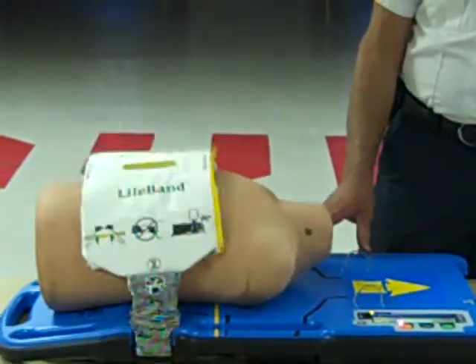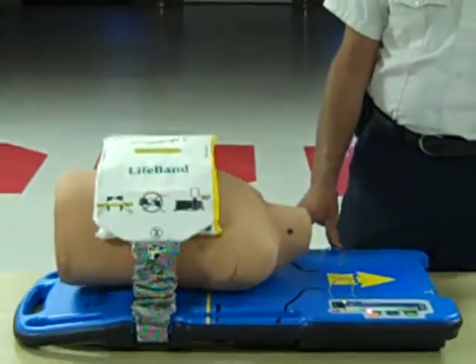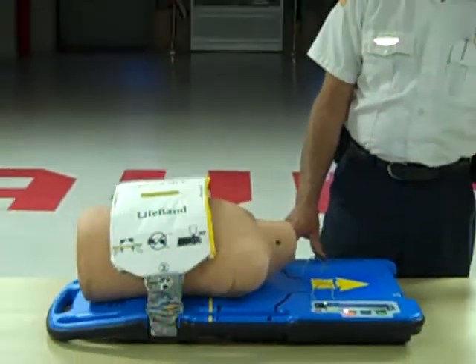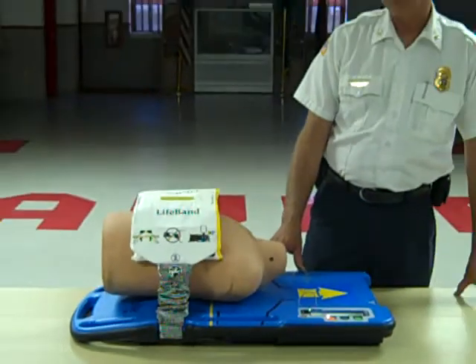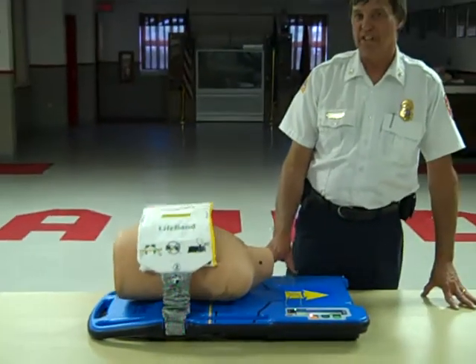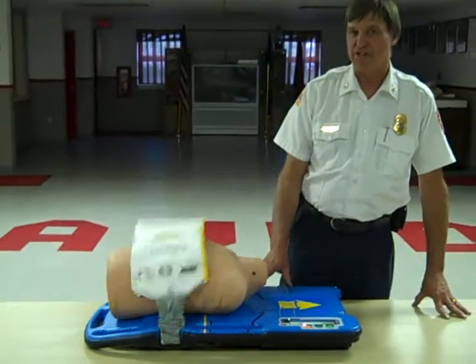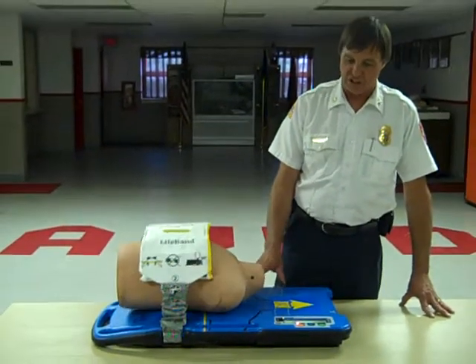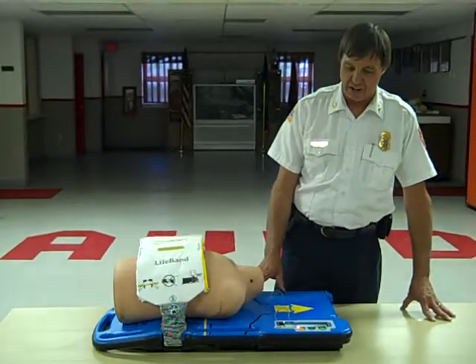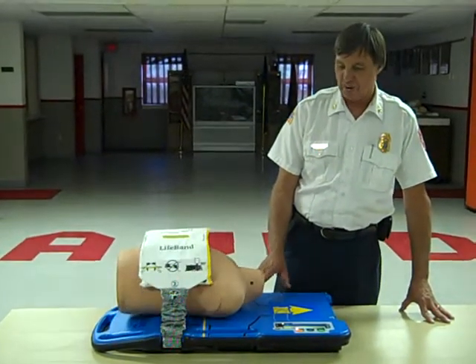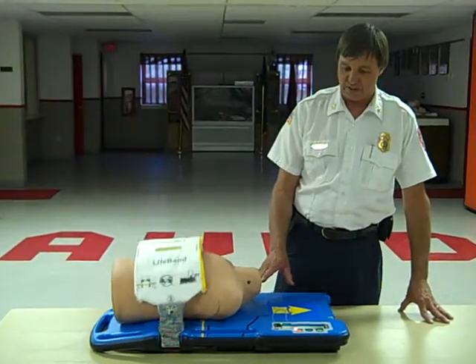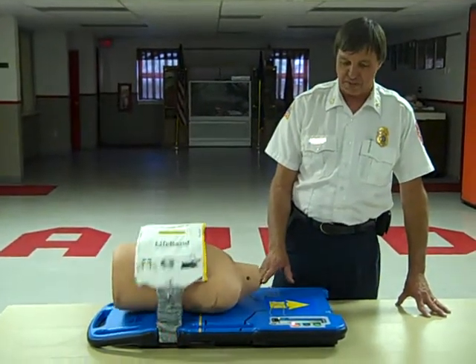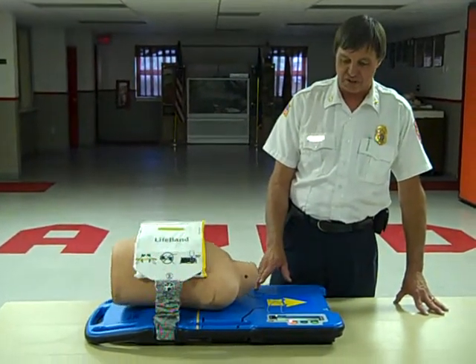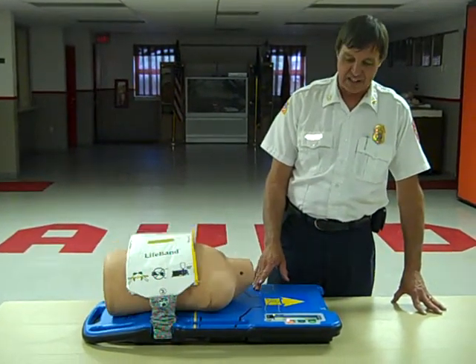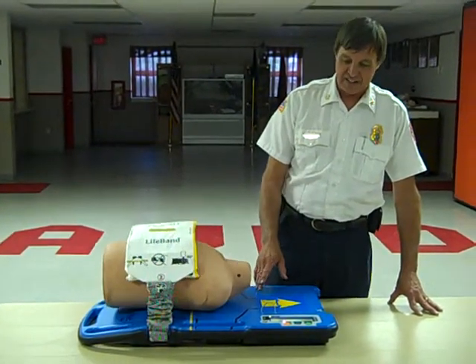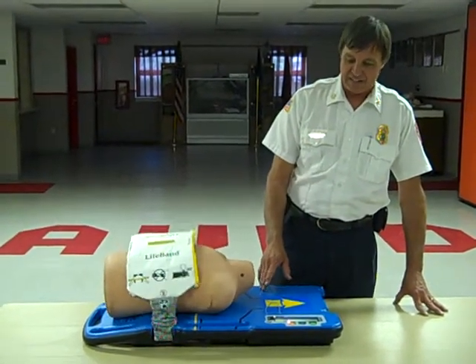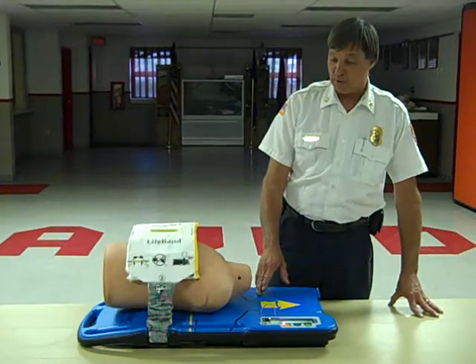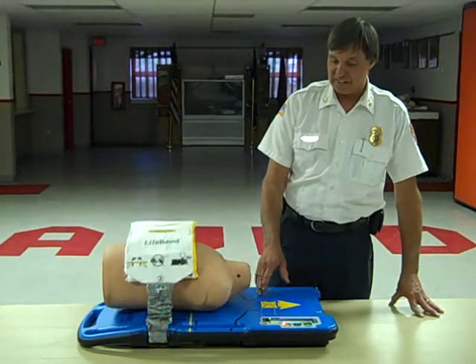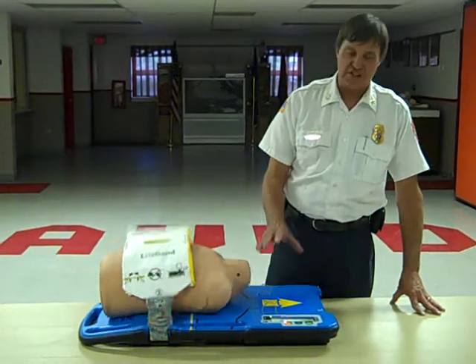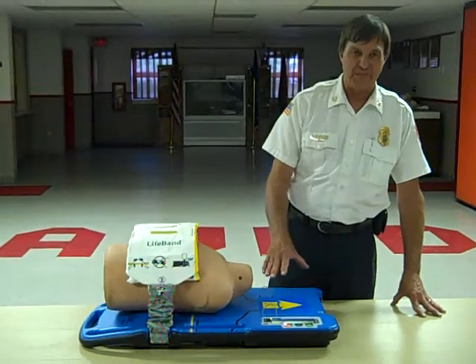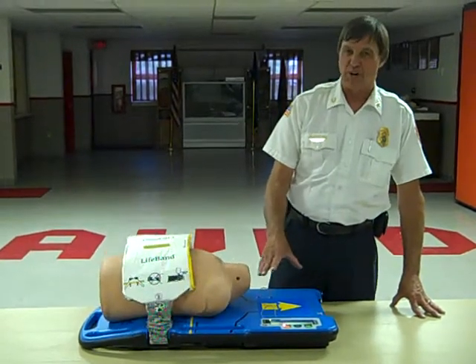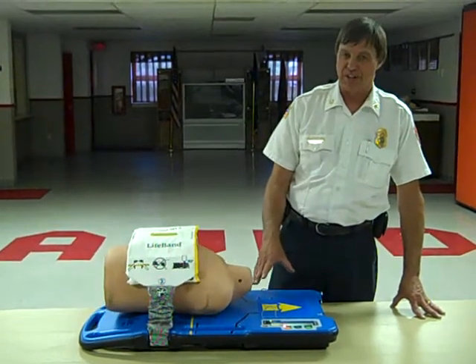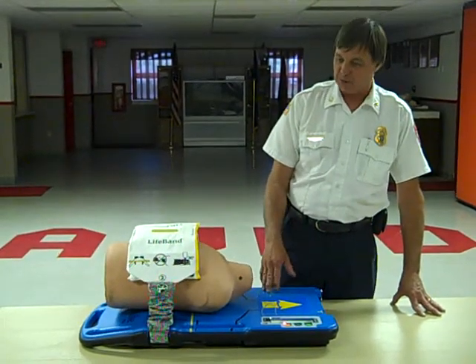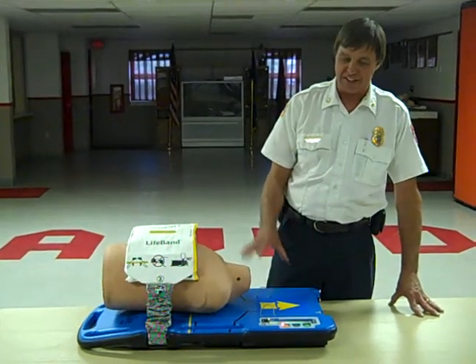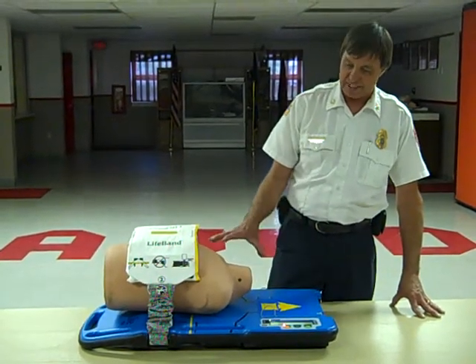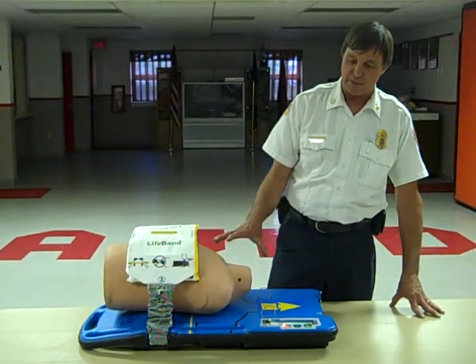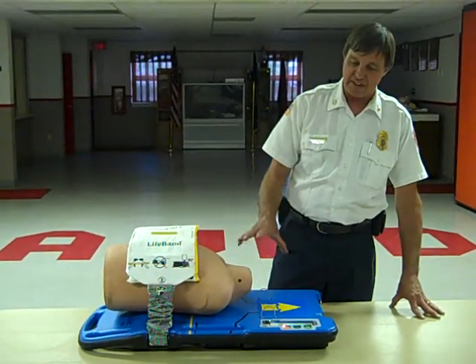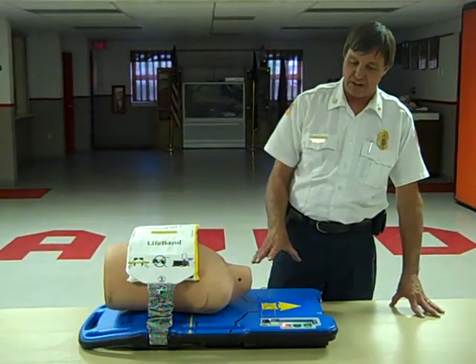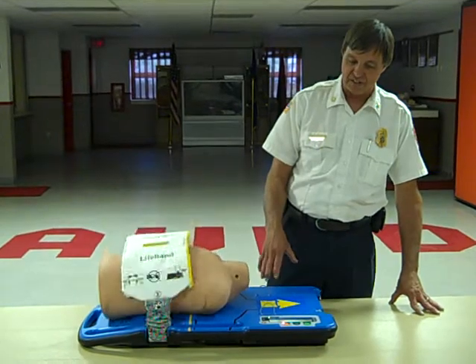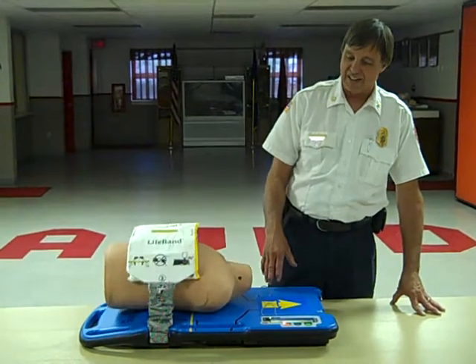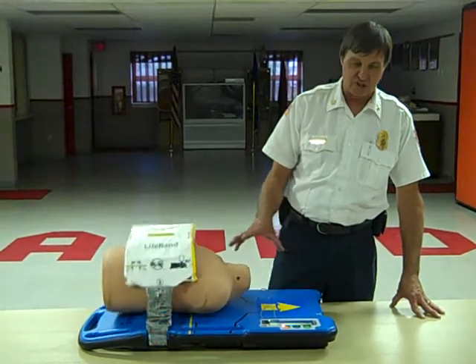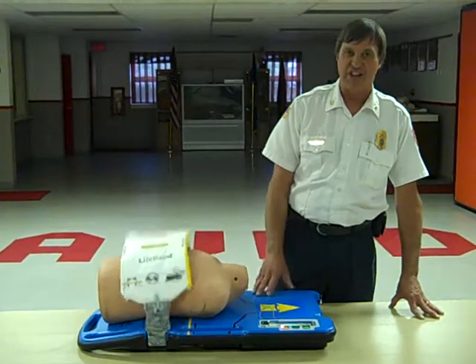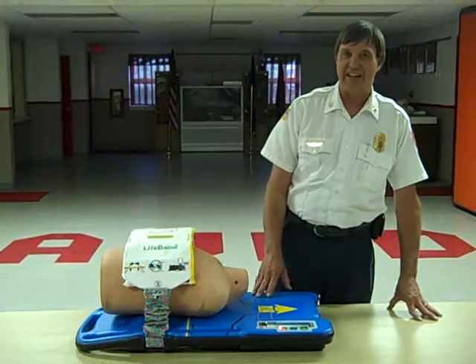Some guidelines say you get 30 compressions and two breaths. So after 30 compressions, it will alert you that you're going to breathe — it stops while you get two breaths, and then starts to go automatically again.